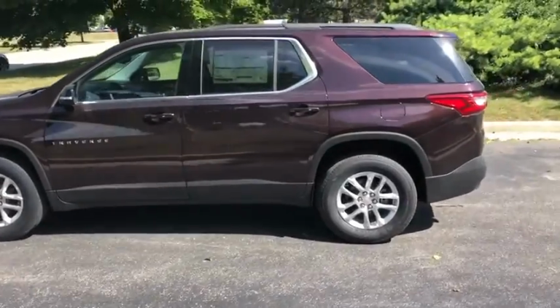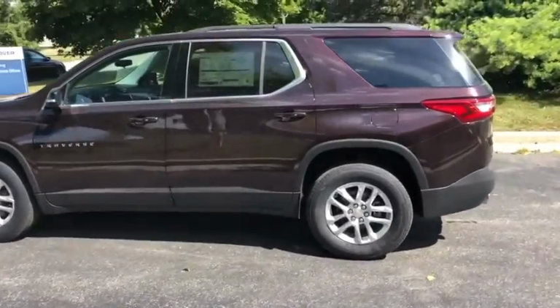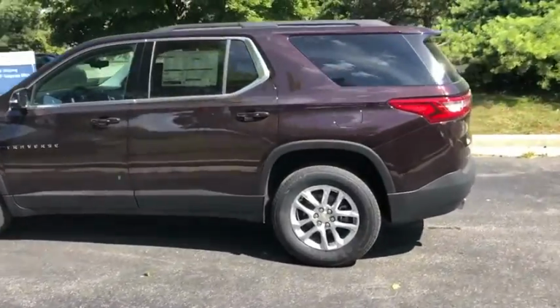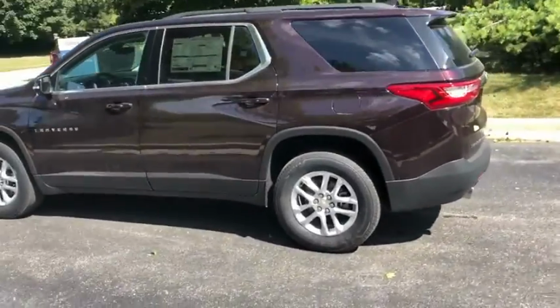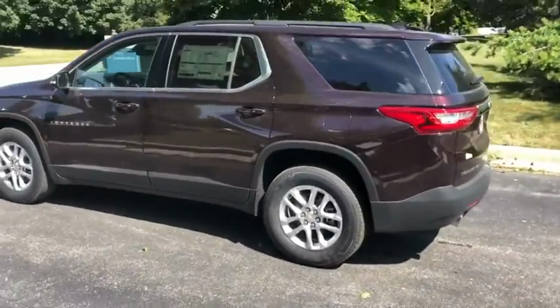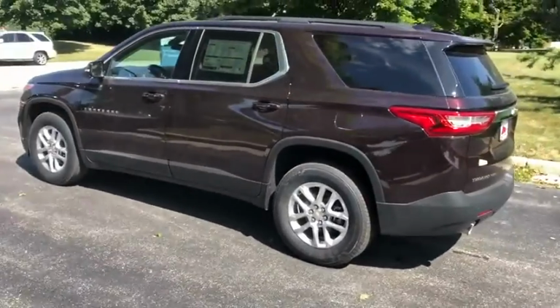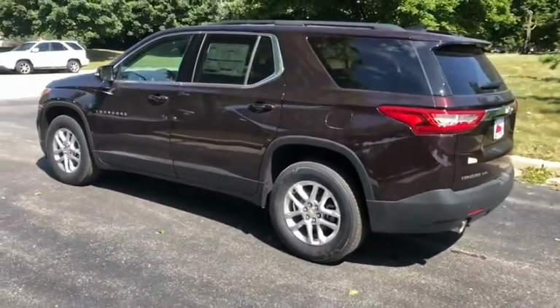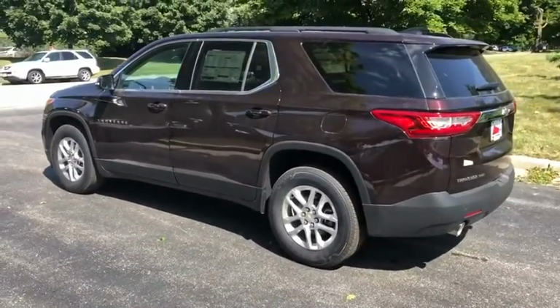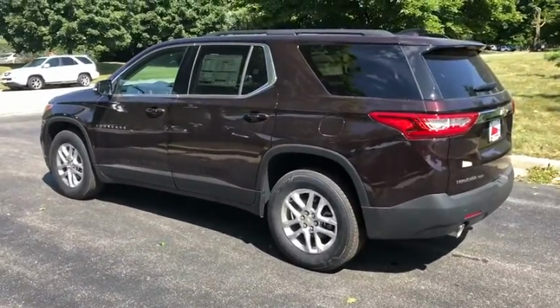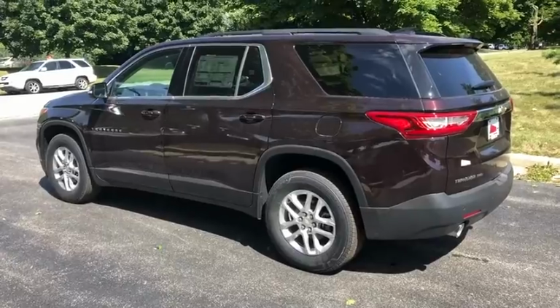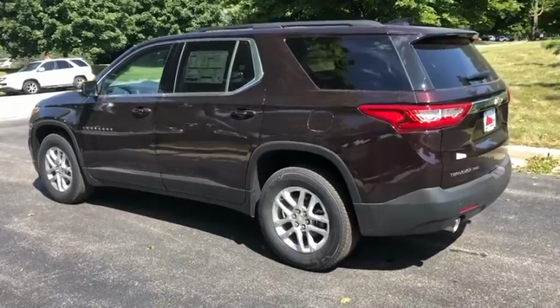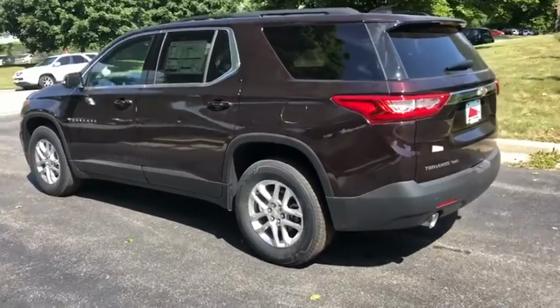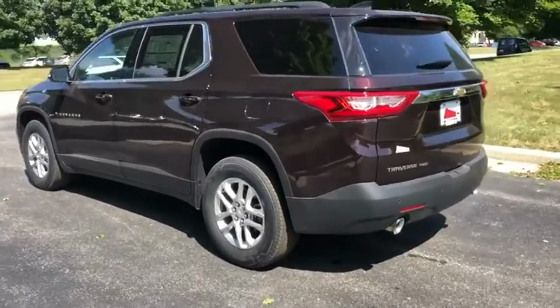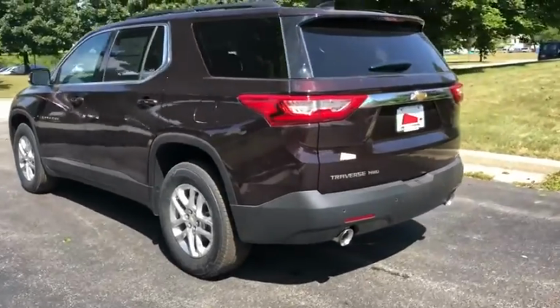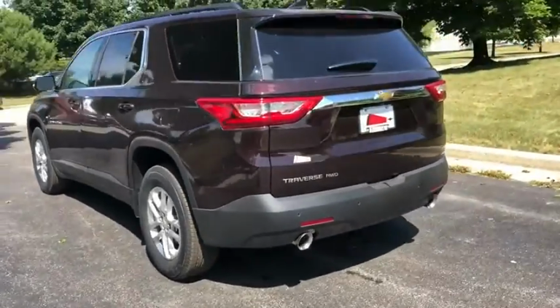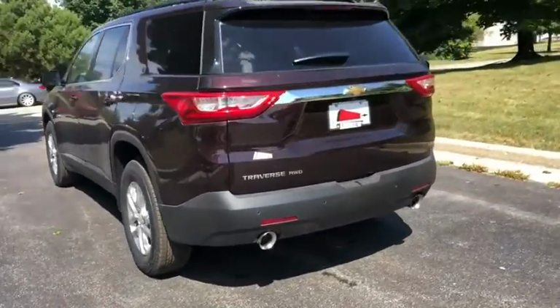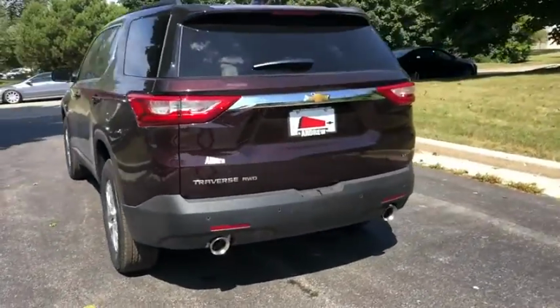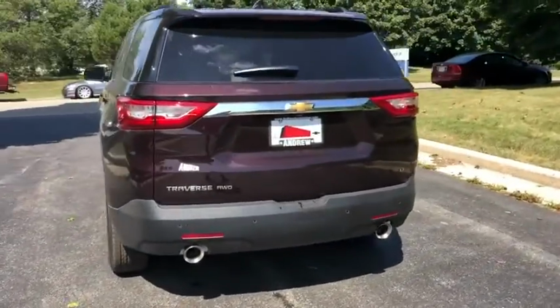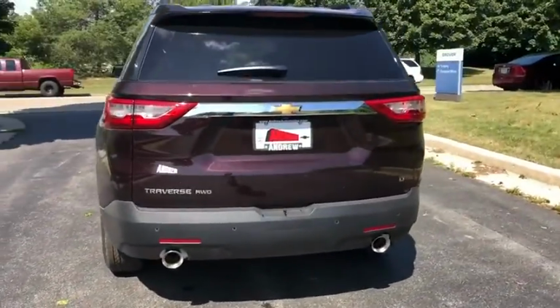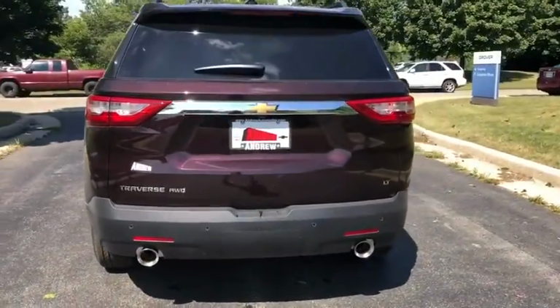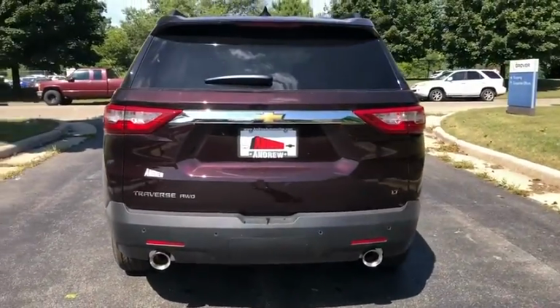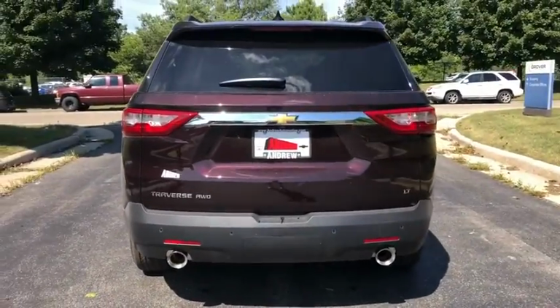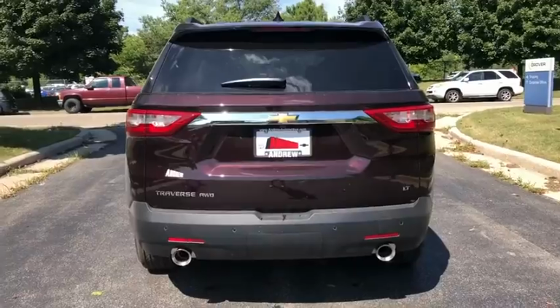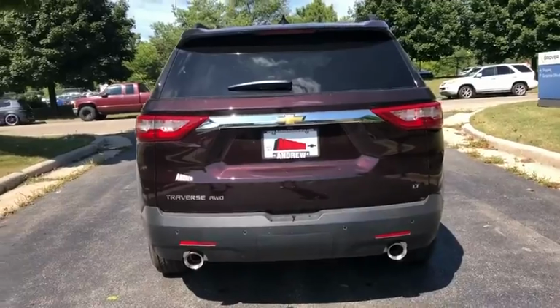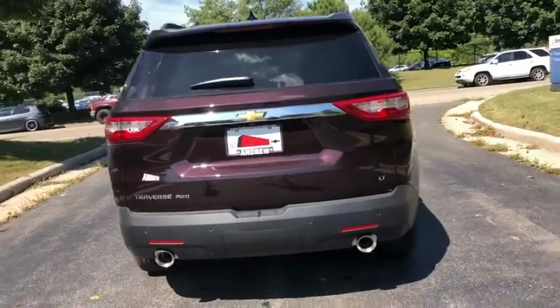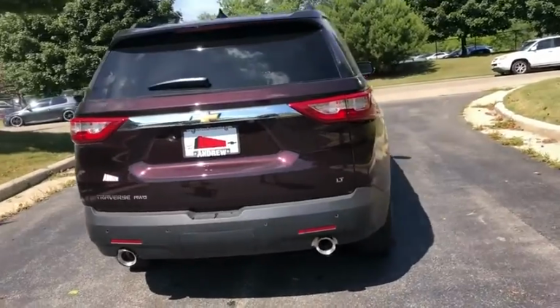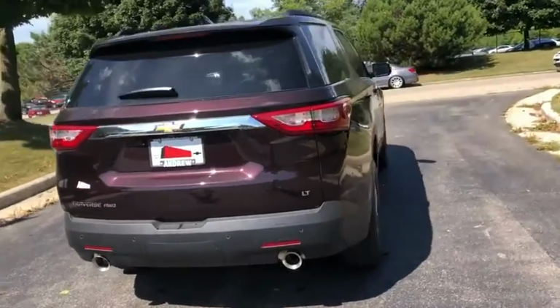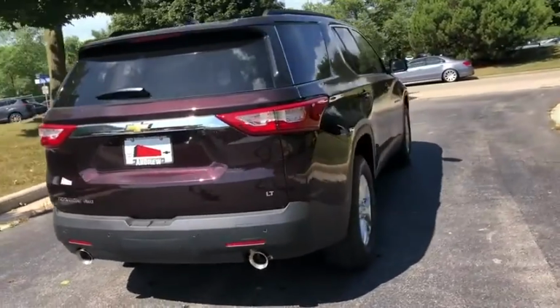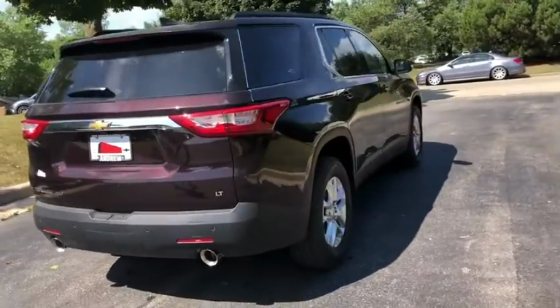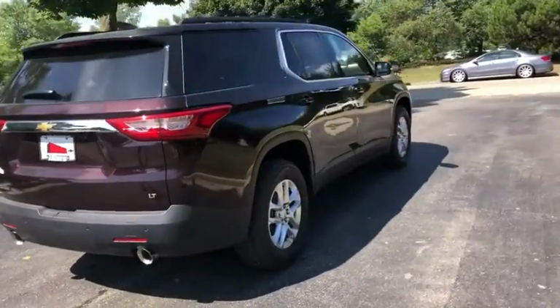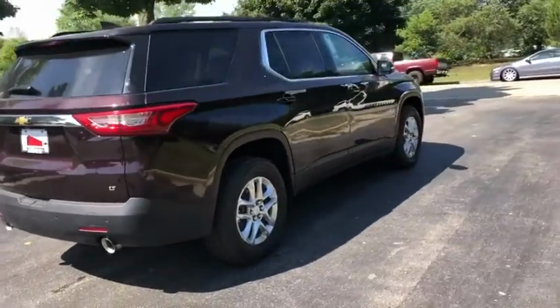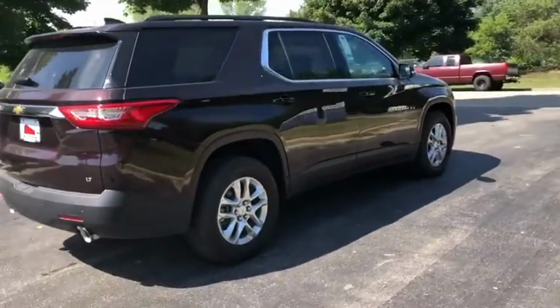Power liftgate, traction control, dual airbags, leather-wrapped steering wheel, power steering, floor mats, four-wheel disc brakes, universal garage door opener, electronic stability control, fog lights.